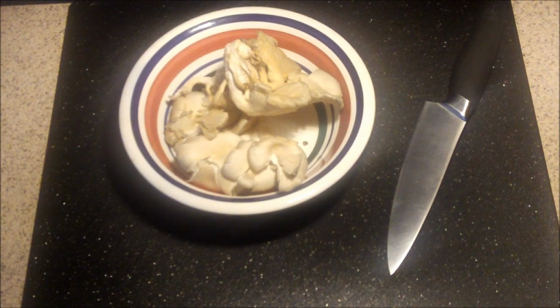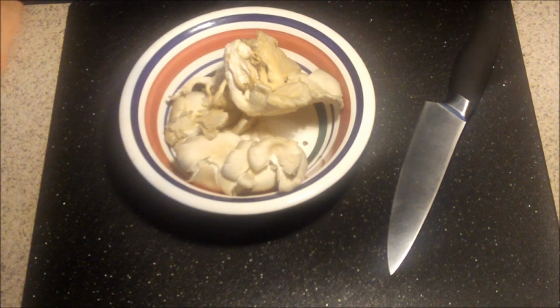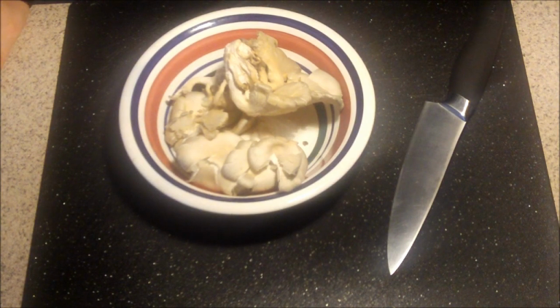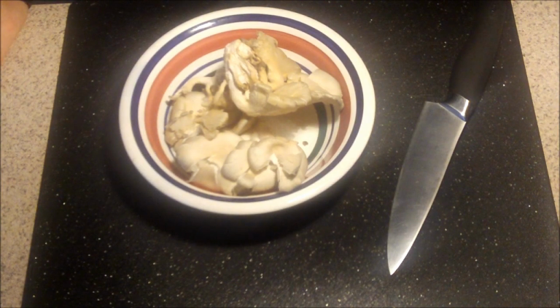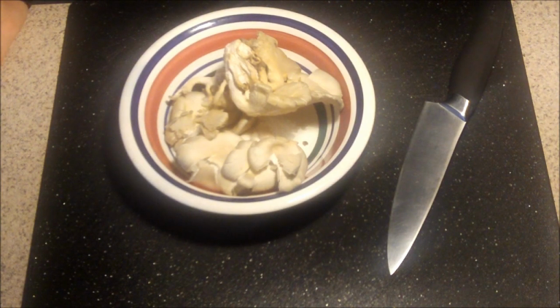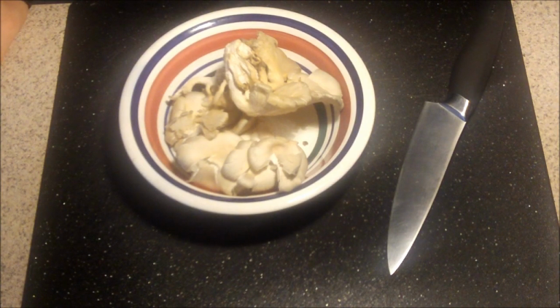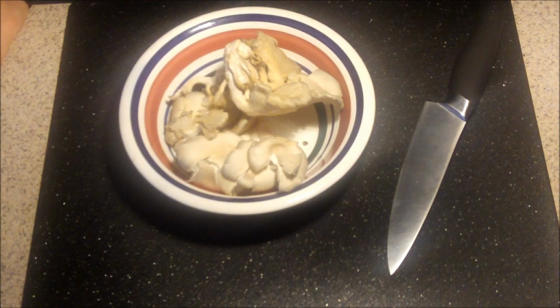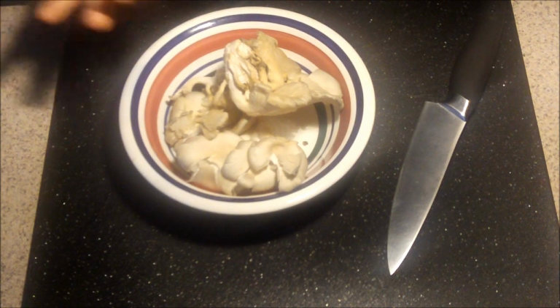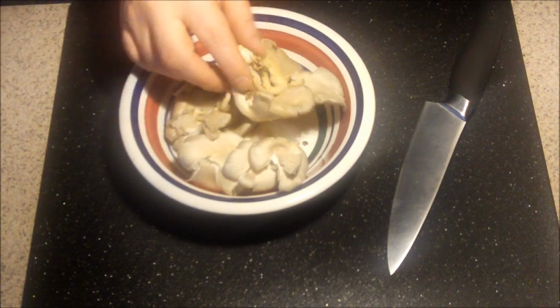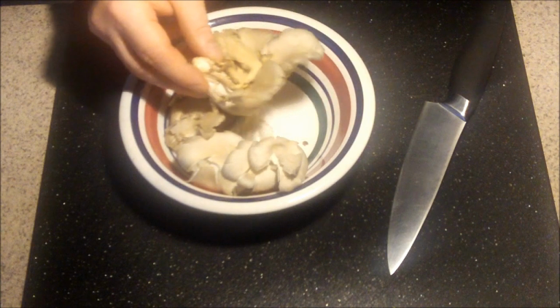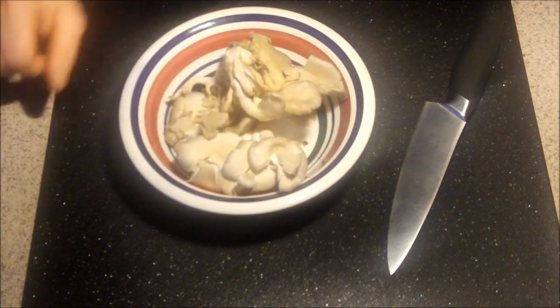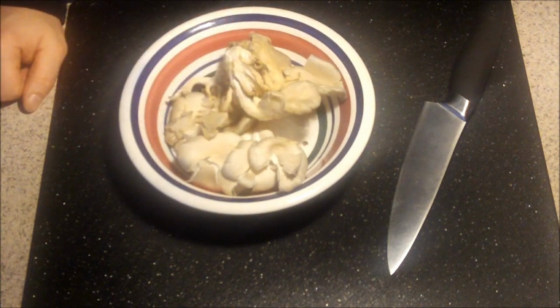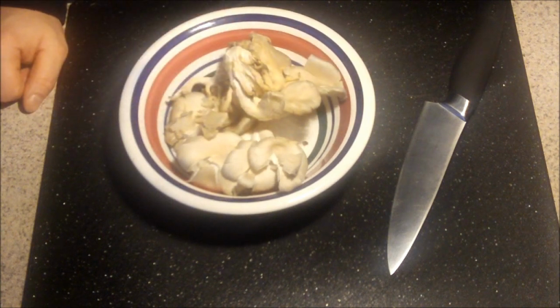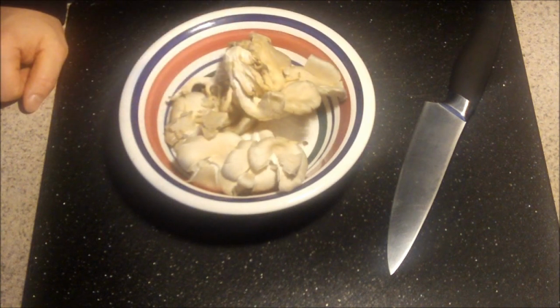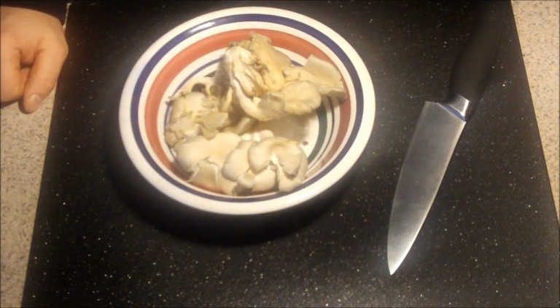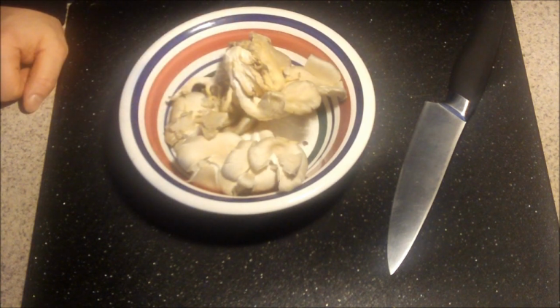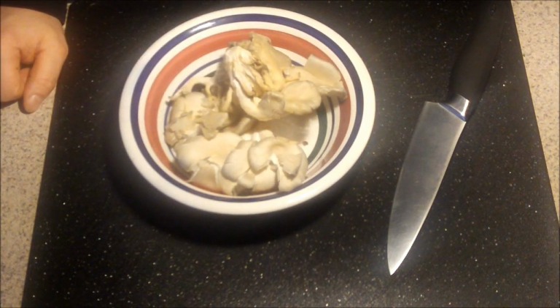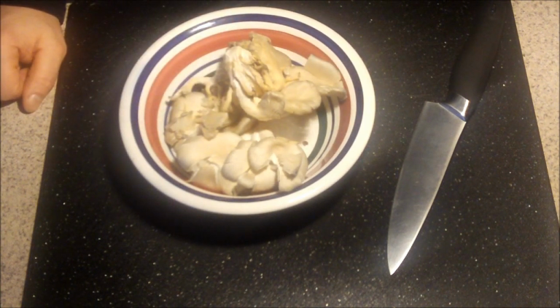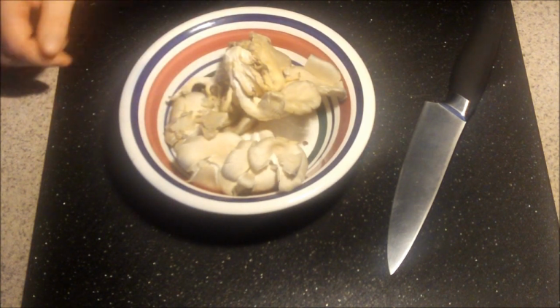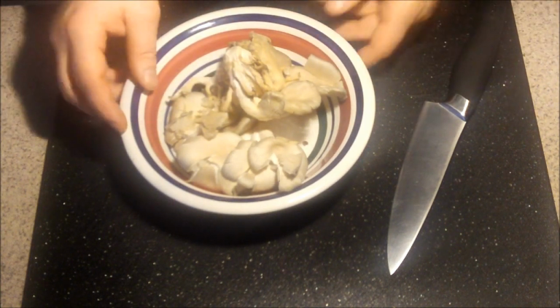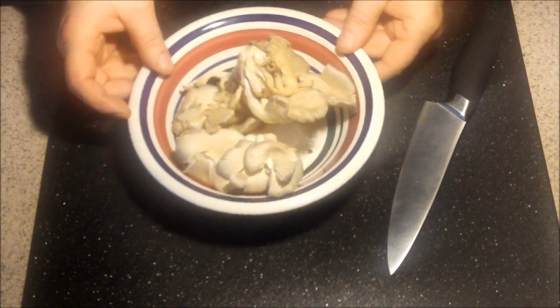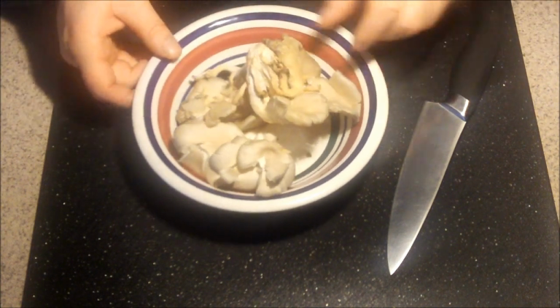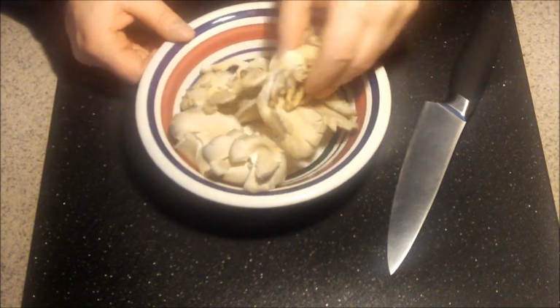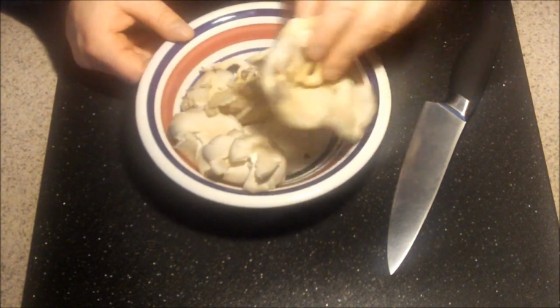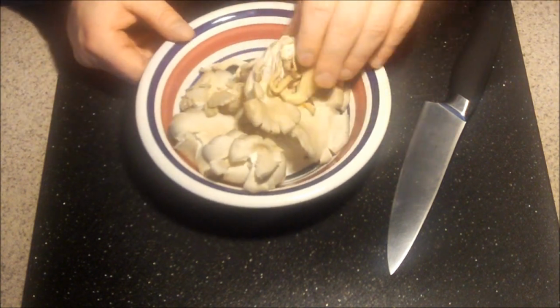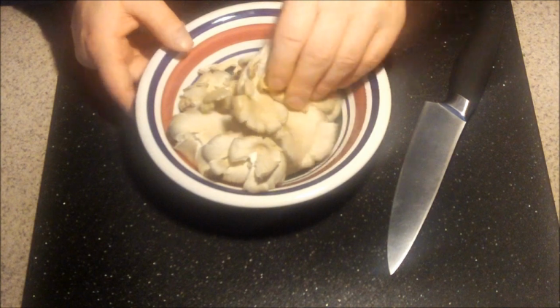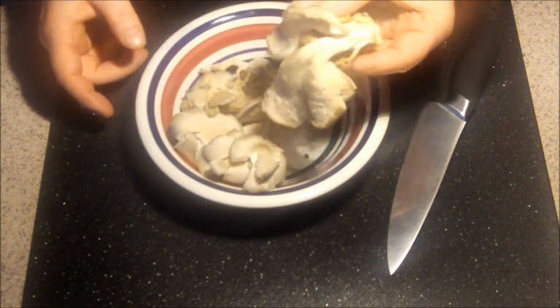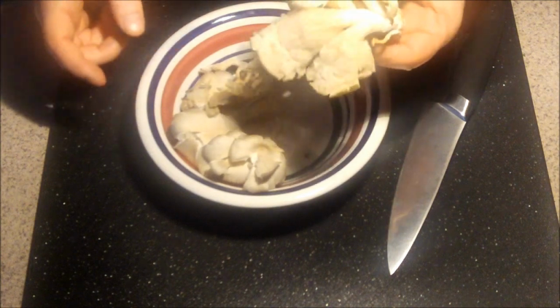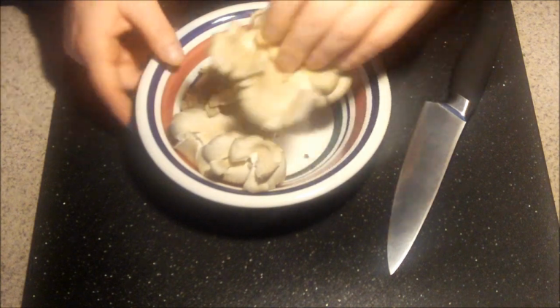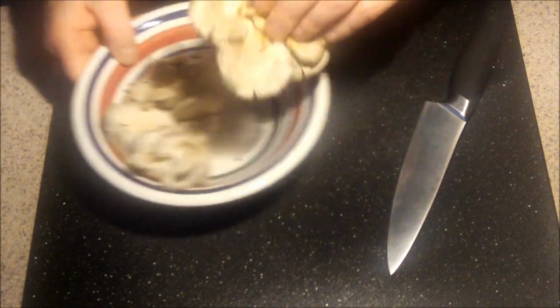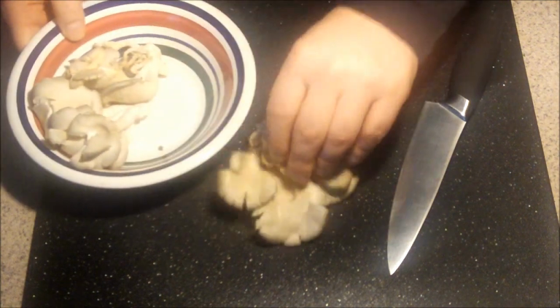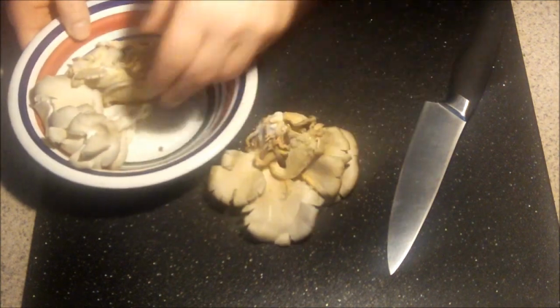Welcome back to Cooking with Bicki. What we're going to do today is show you how to clean up these oyster mushrooms and use them for a dish. What I've got here is 3½ ounces of oyster mushrooms, which I picked up at my local grocery store.